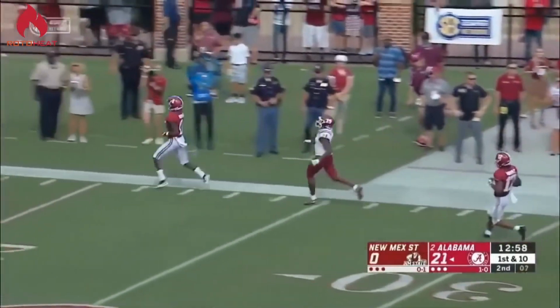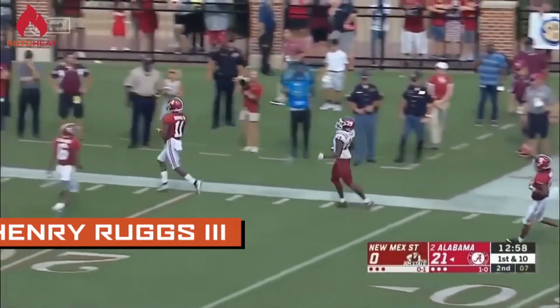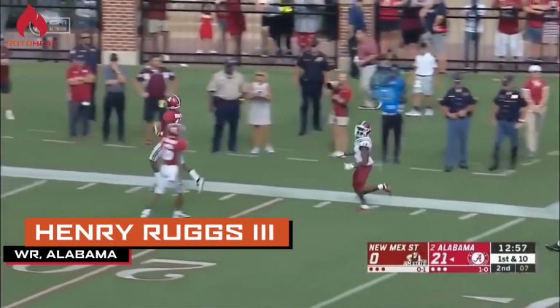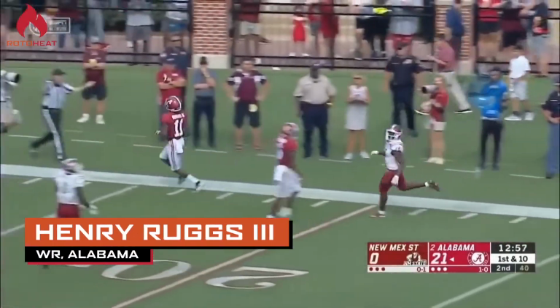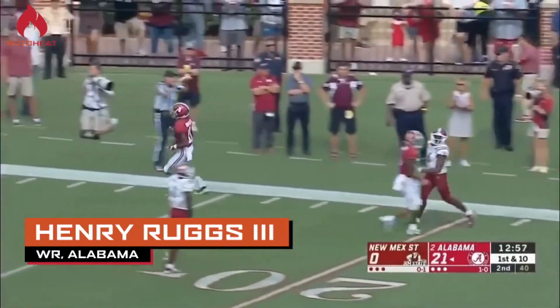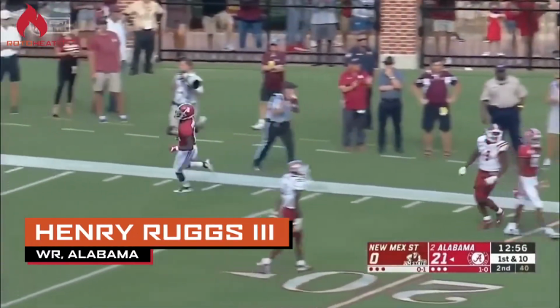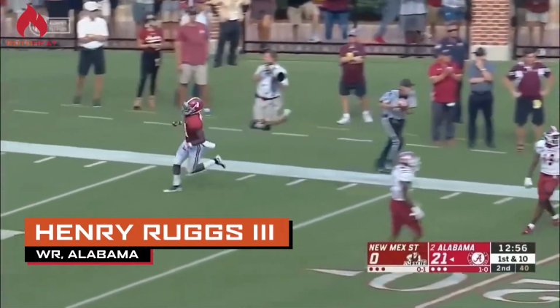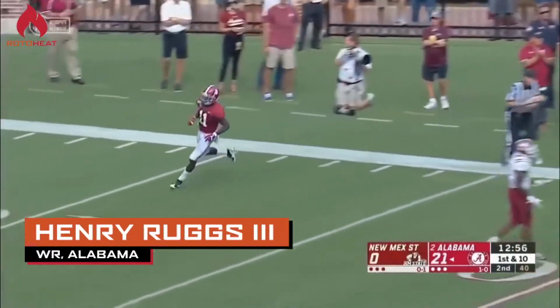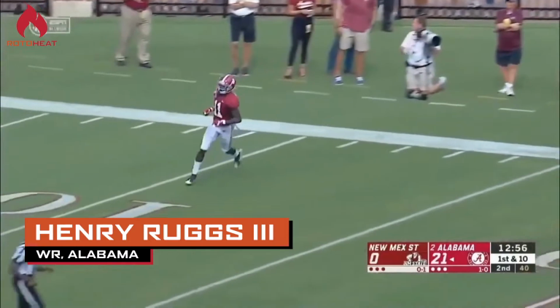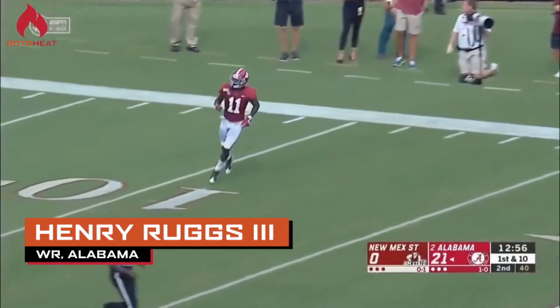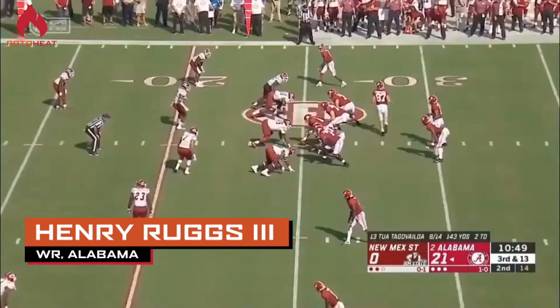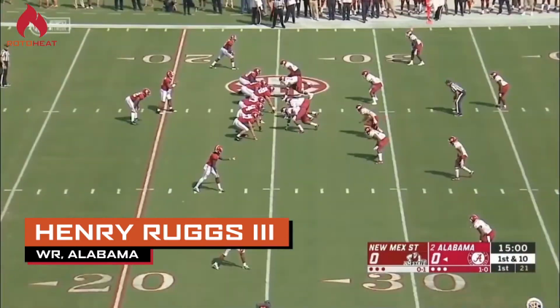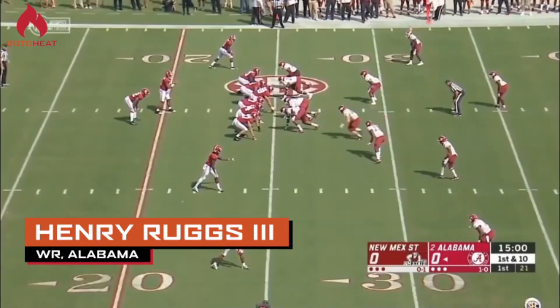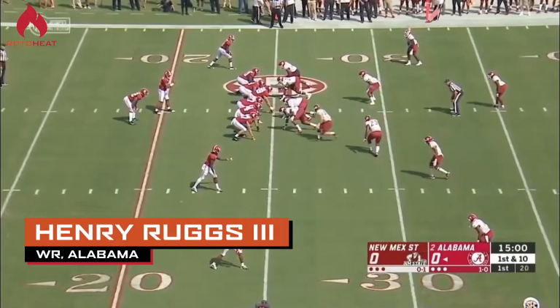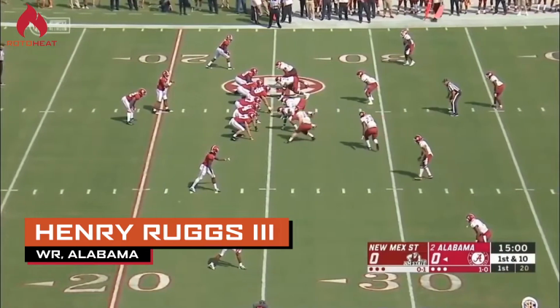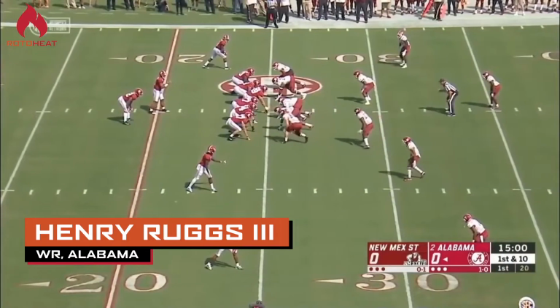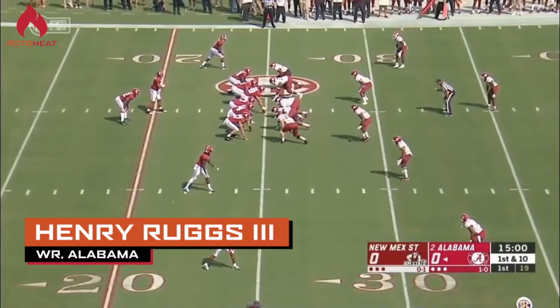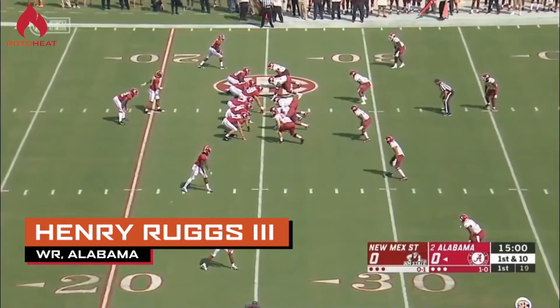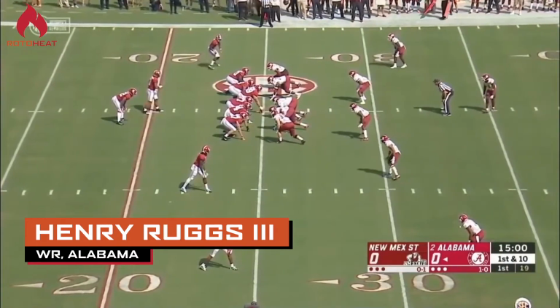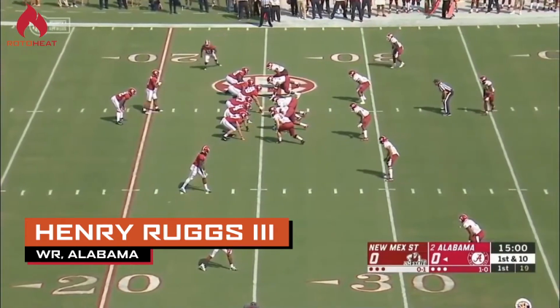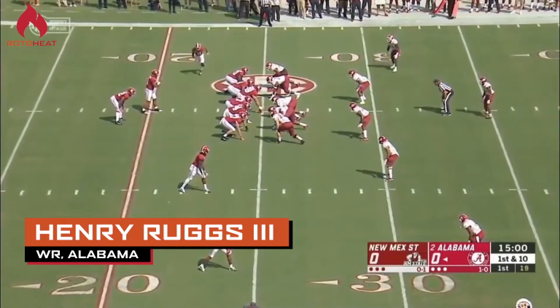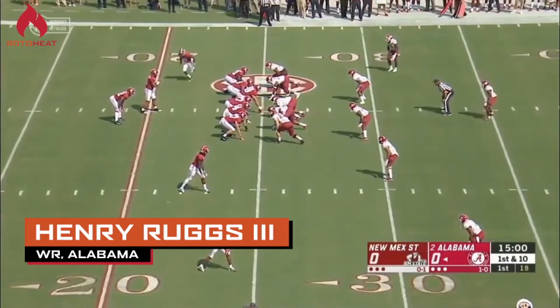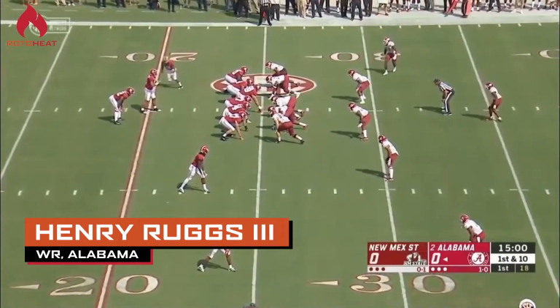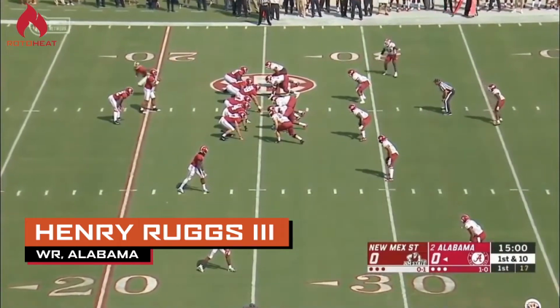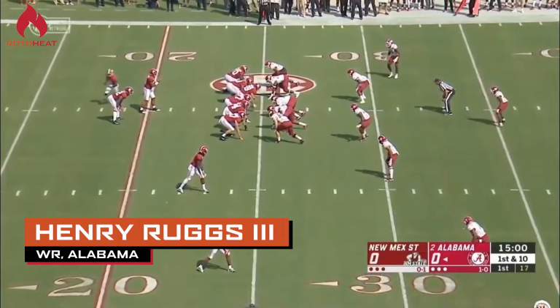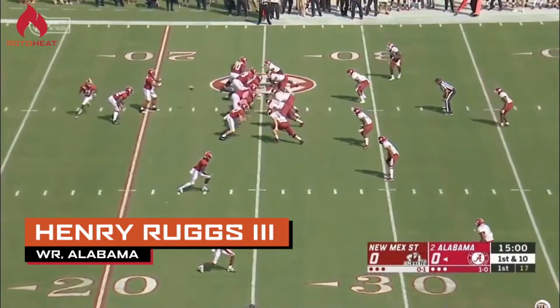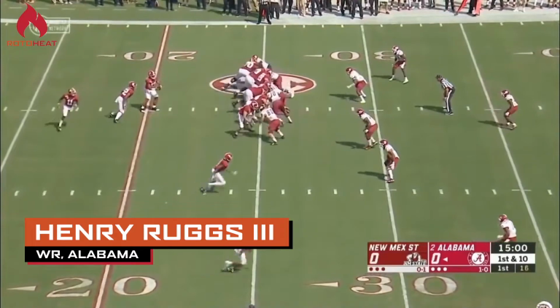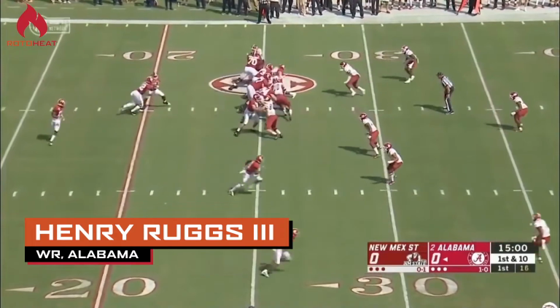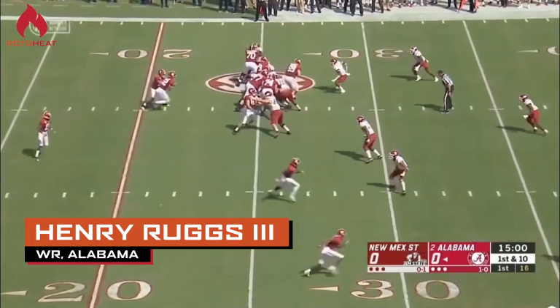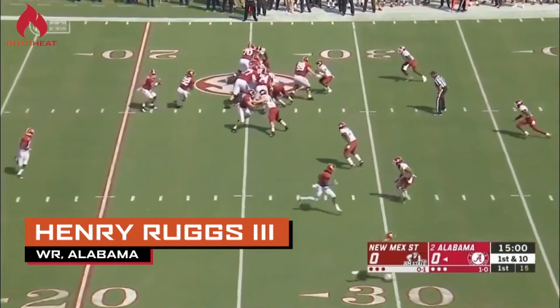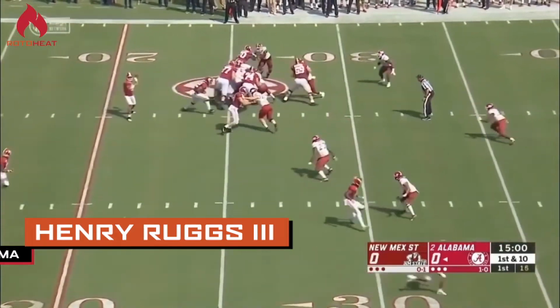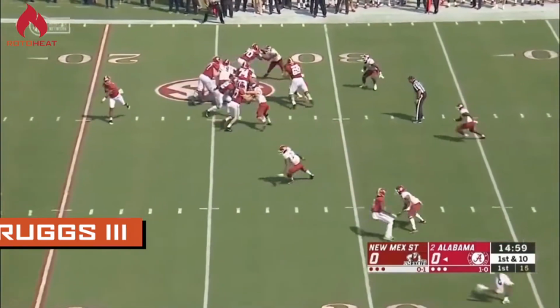In his three-year career at Alabama, he had 98 receptions for 1,716 yards and 24 touchdowns. And in 2019, he even added two carries for 75 yards and a touchdown.